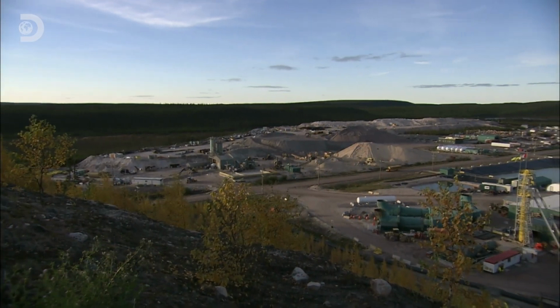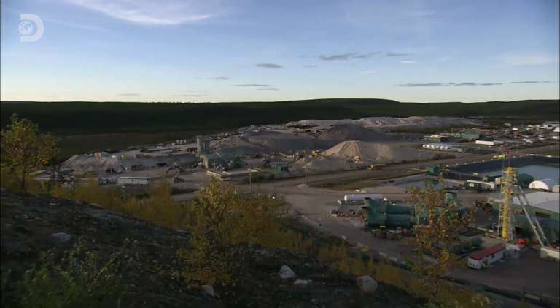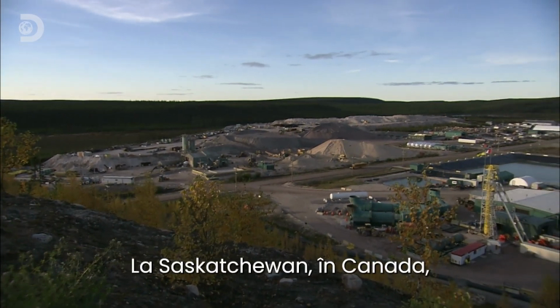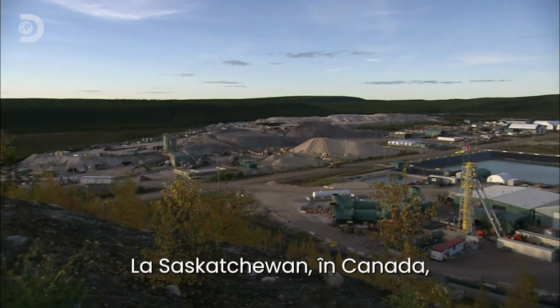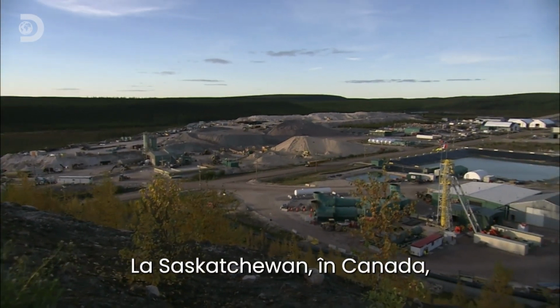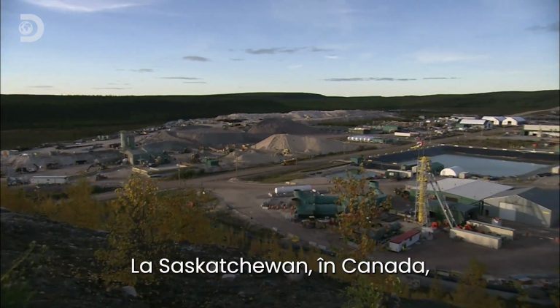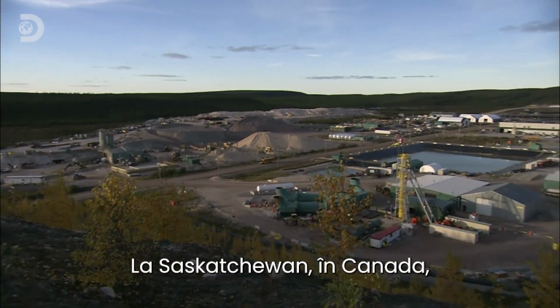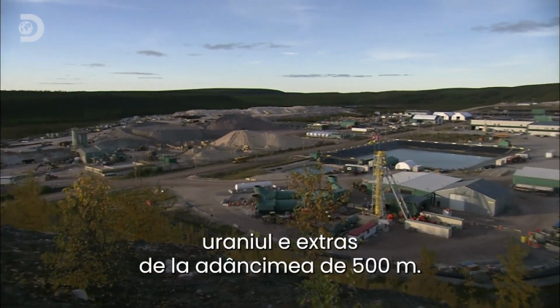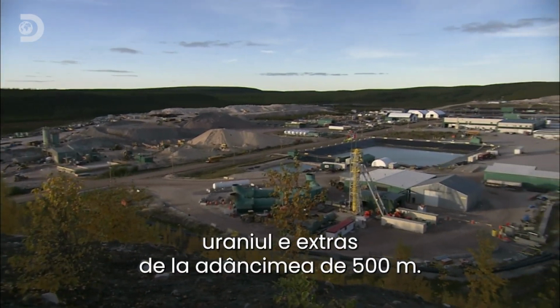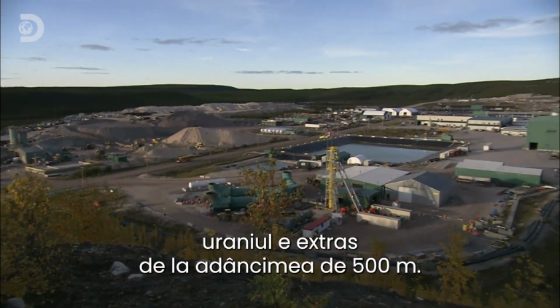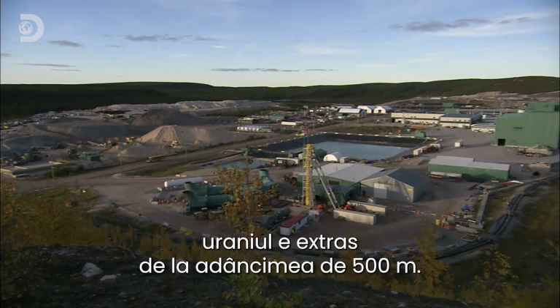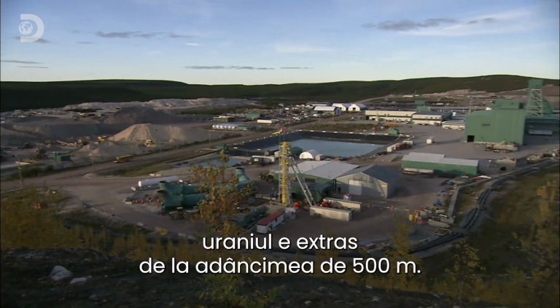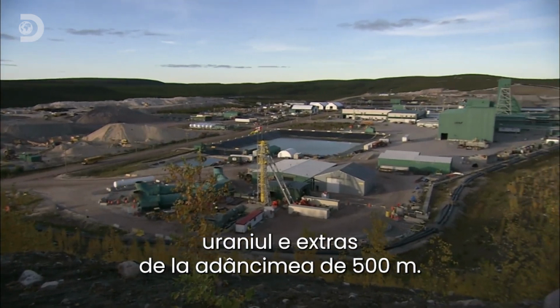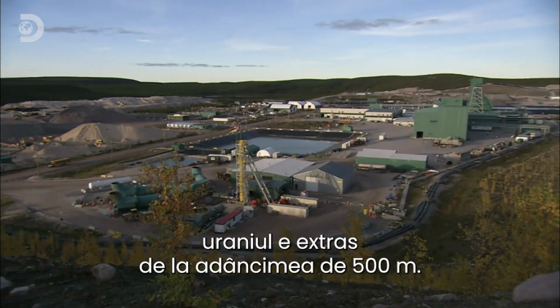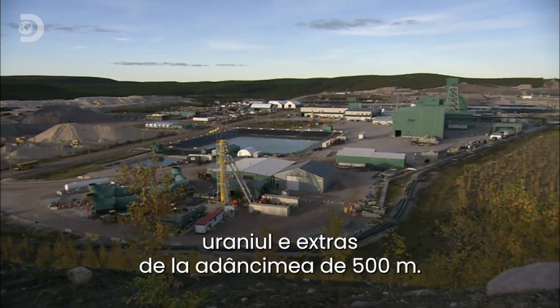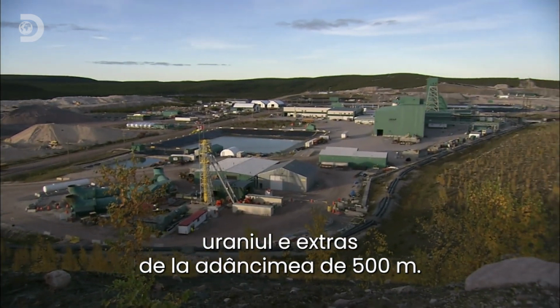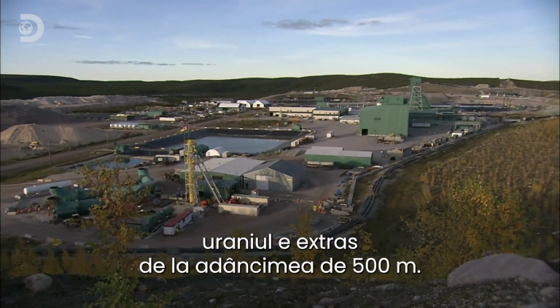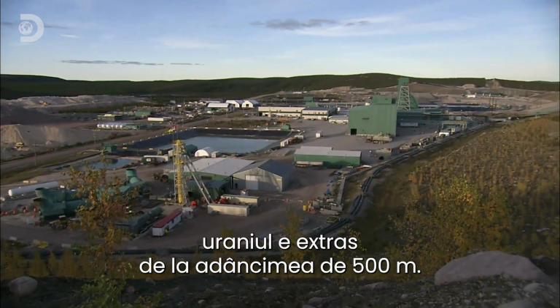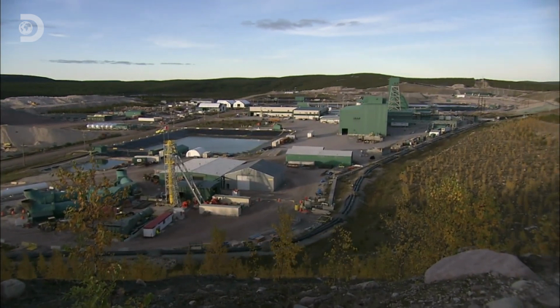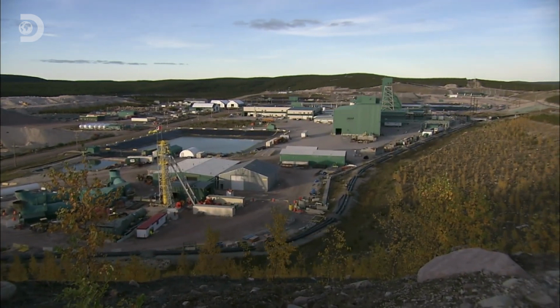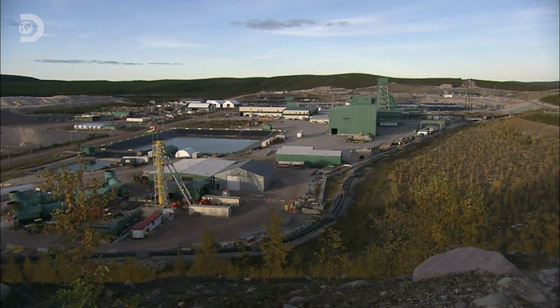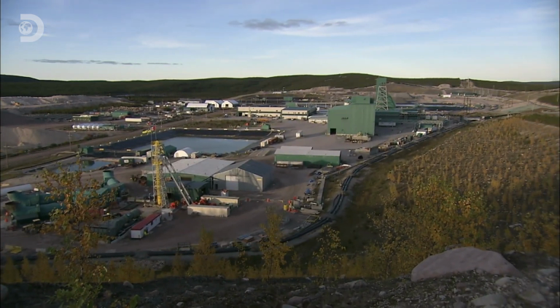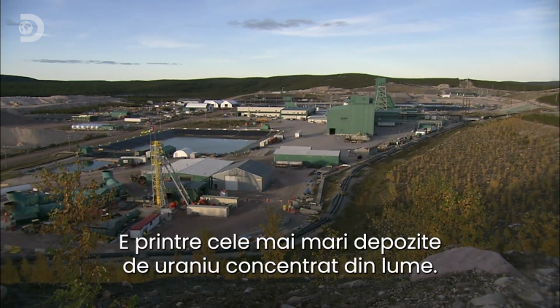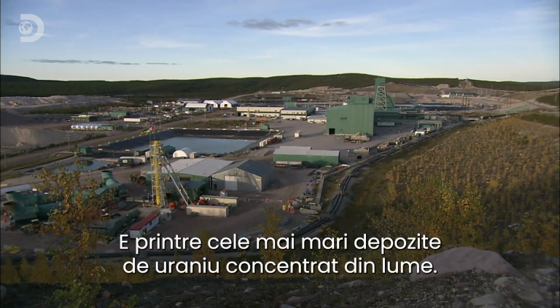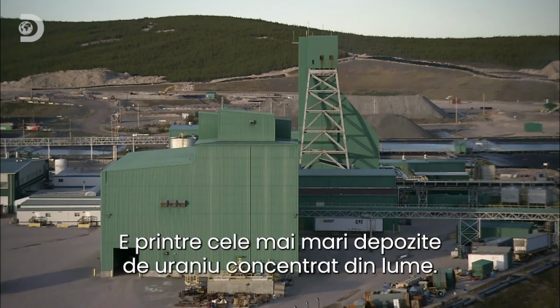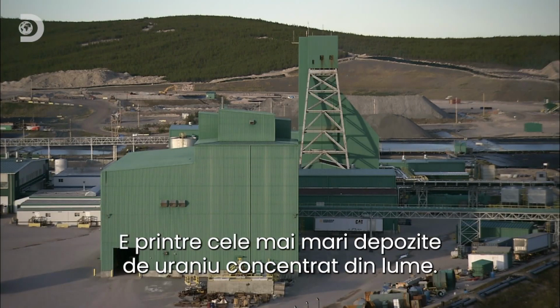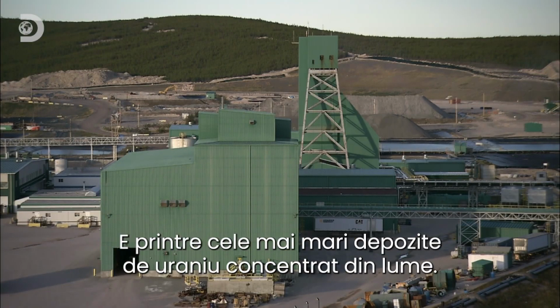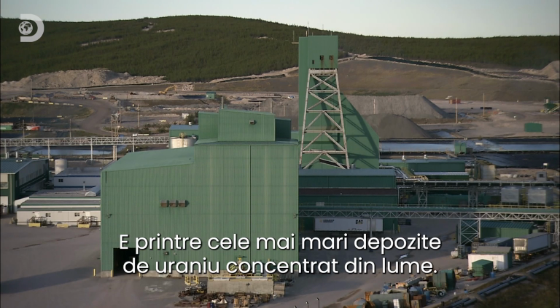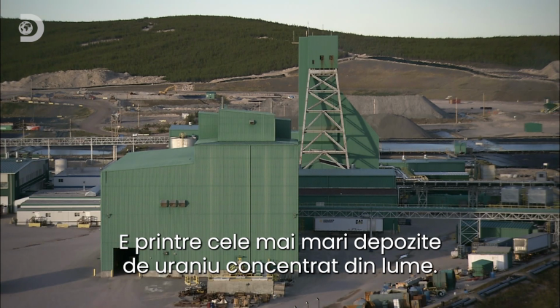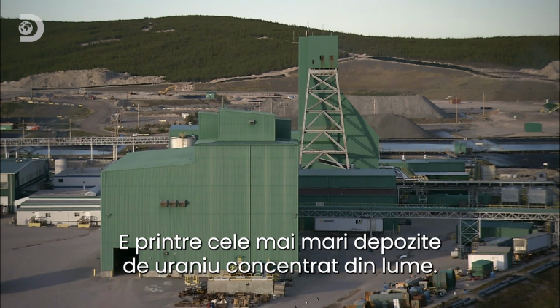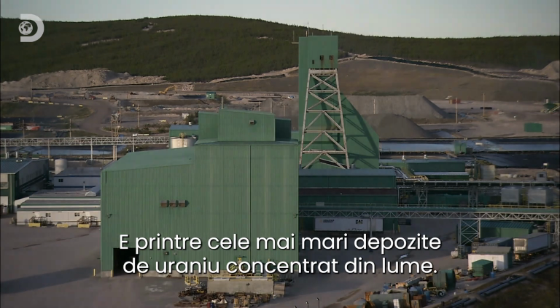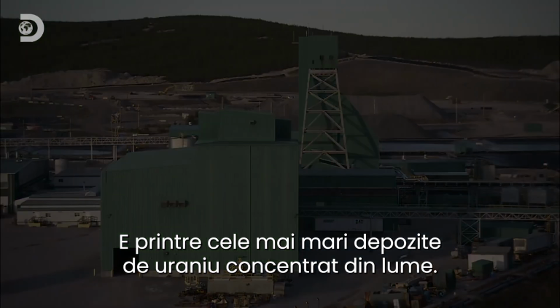Here in Saskatchewan, Canada, they extract the uranium from a depth of 500 metres below ground. It's one of the largest deposits of high-grade uranium in the world.